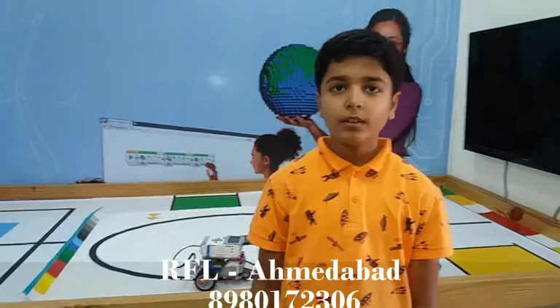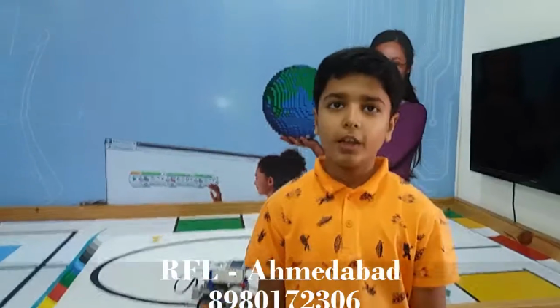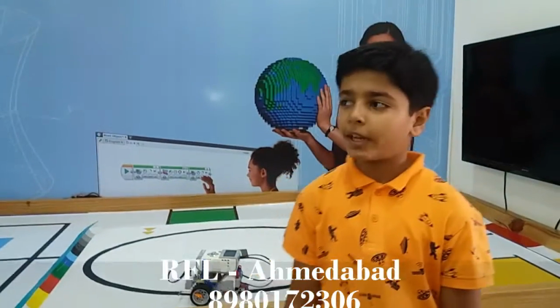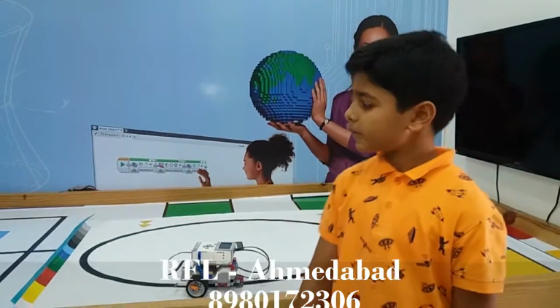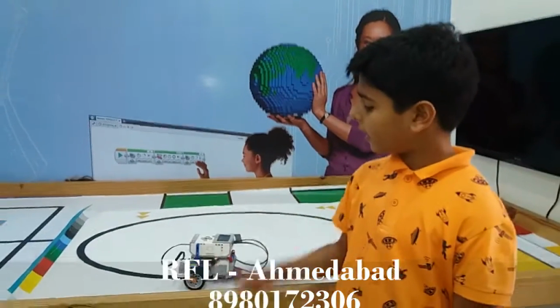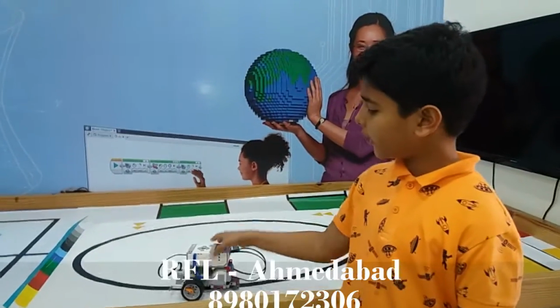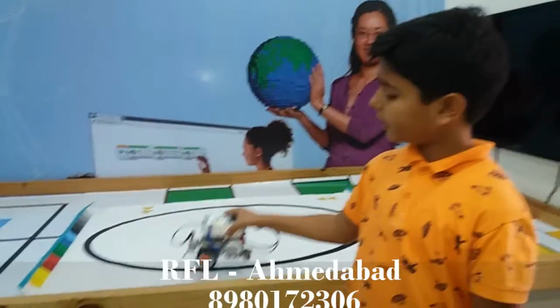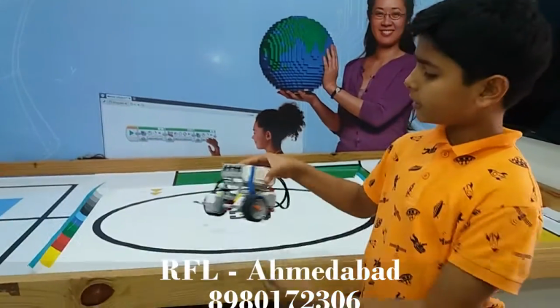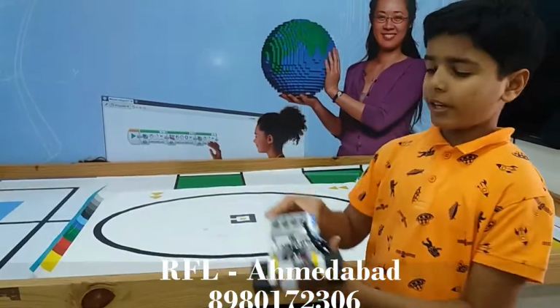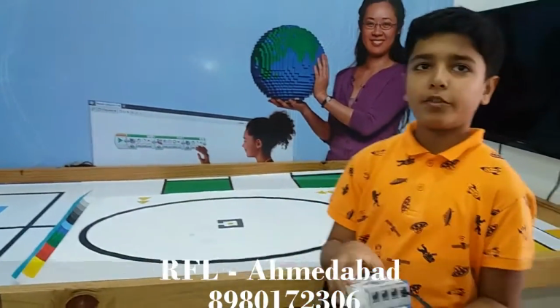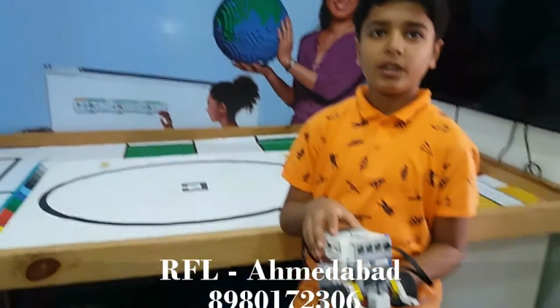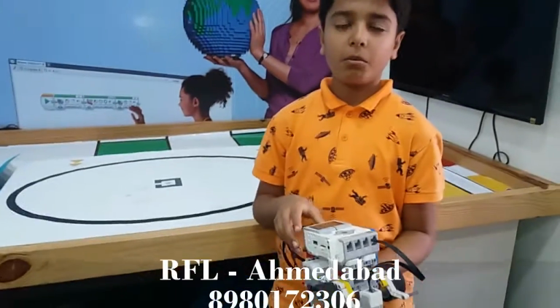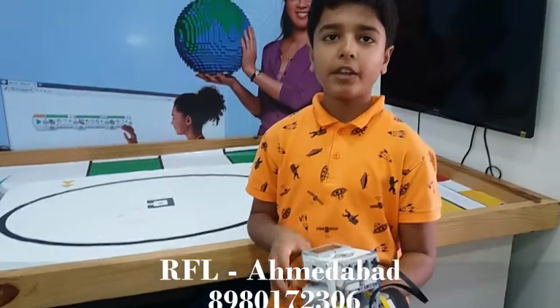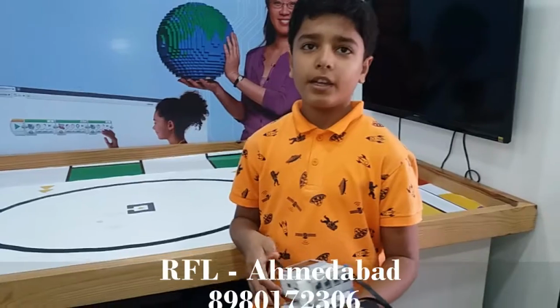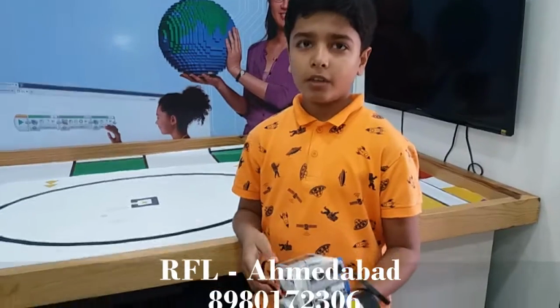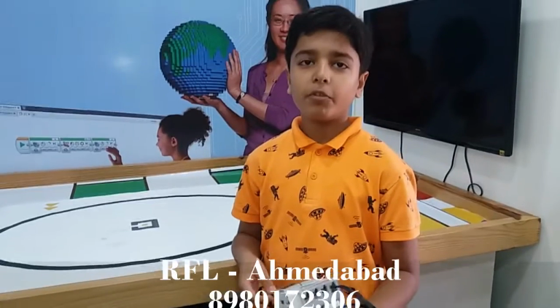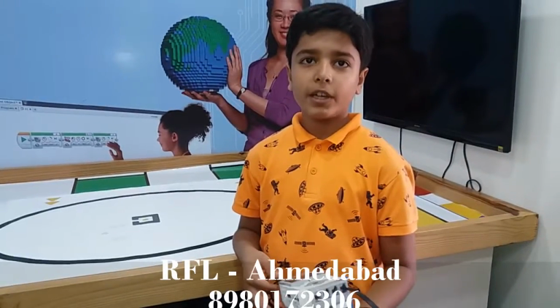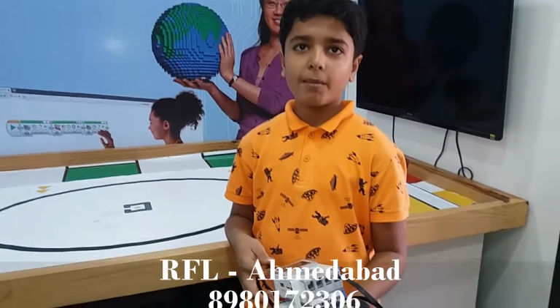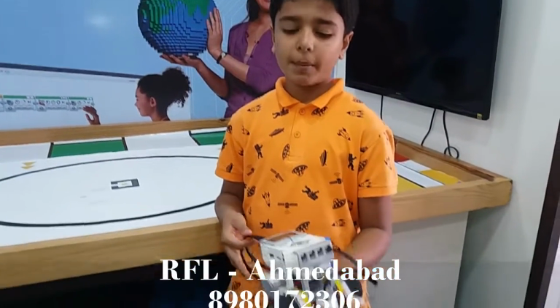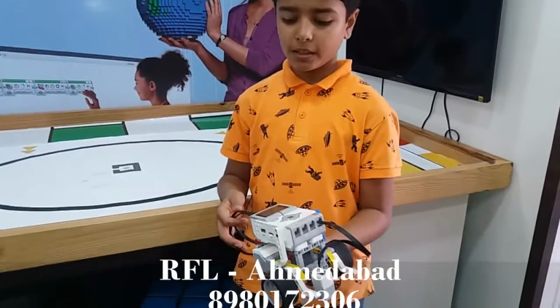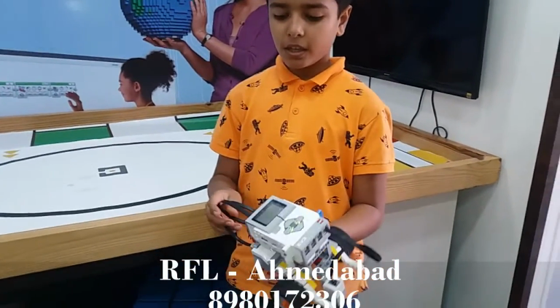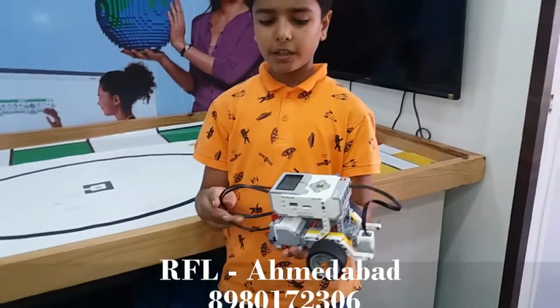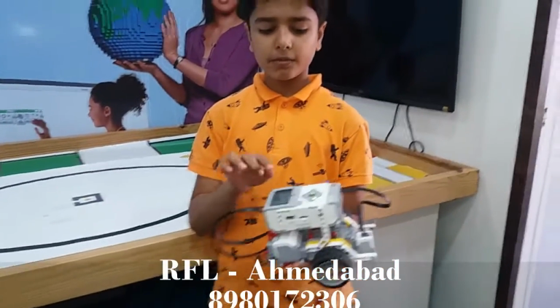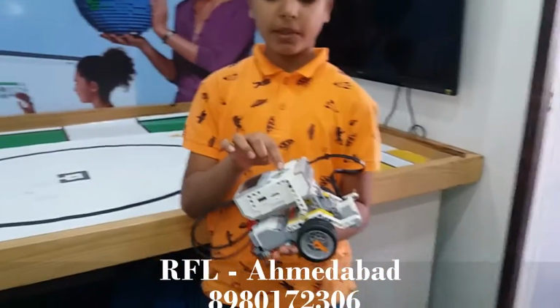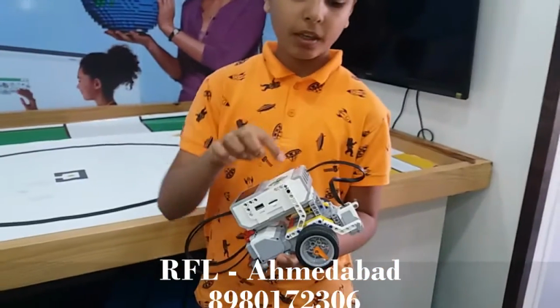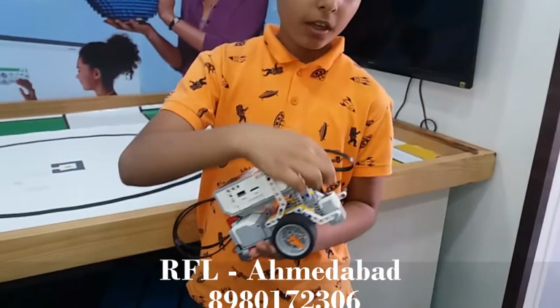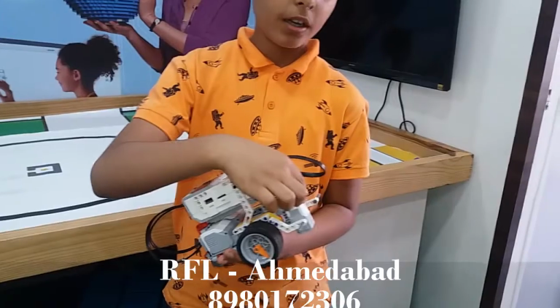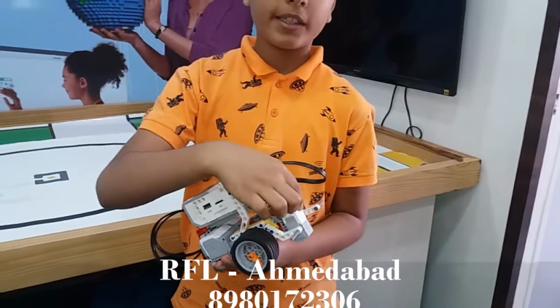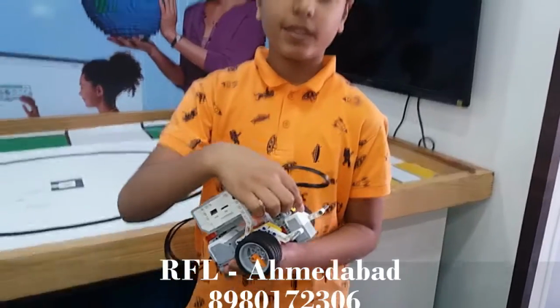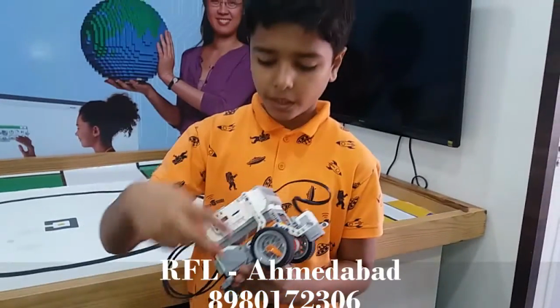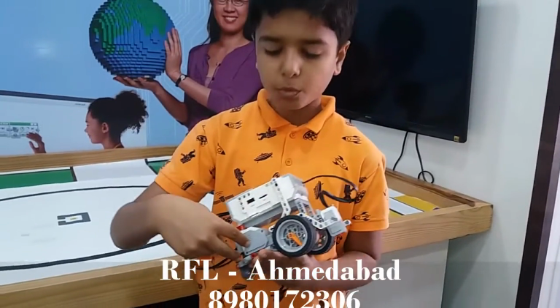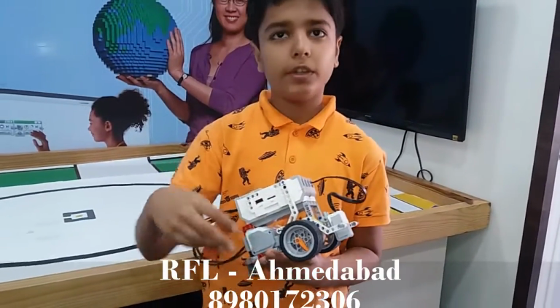Hello, my name is Dayan. Today I am with this light follower robot in RoboFirm Lab in Labal. It has one brake, a light sensor and two motors.